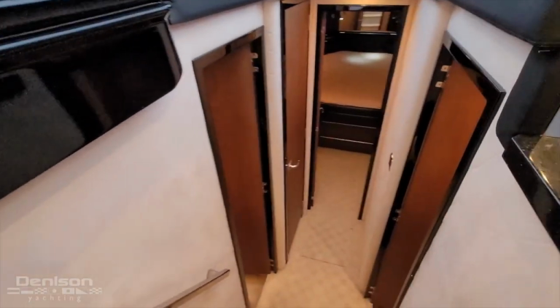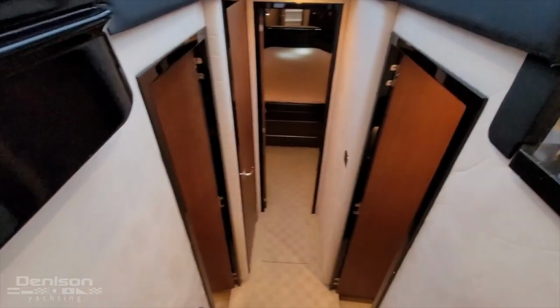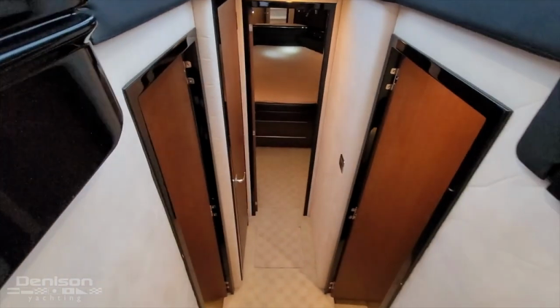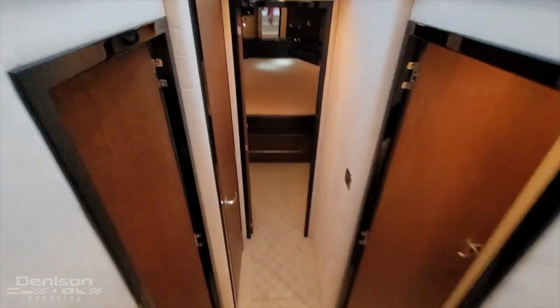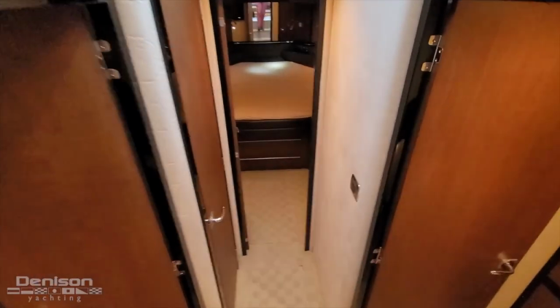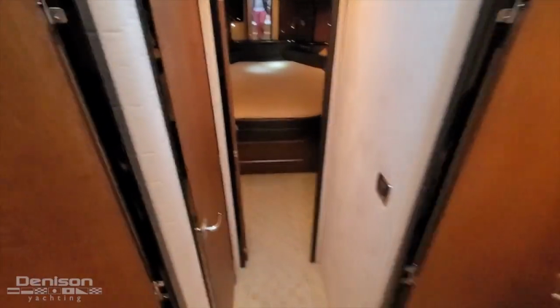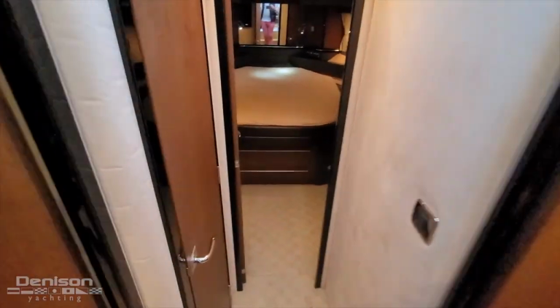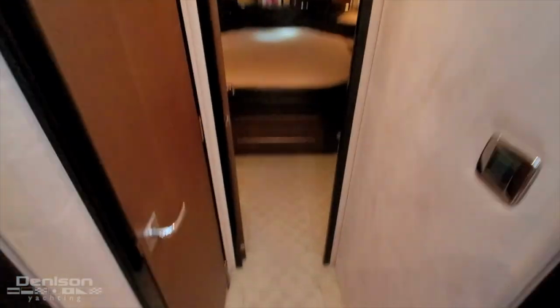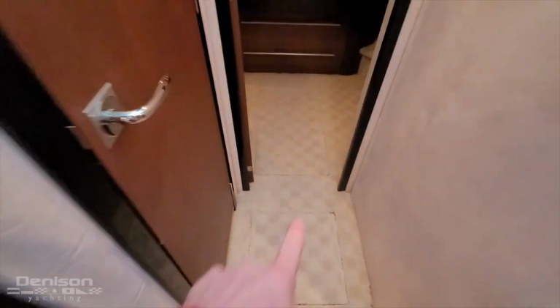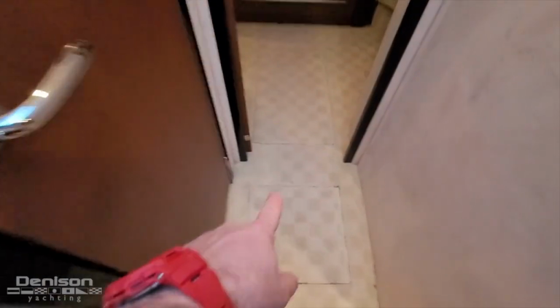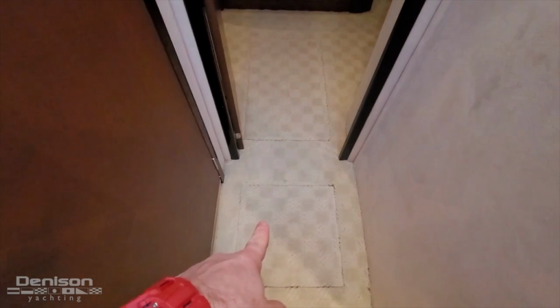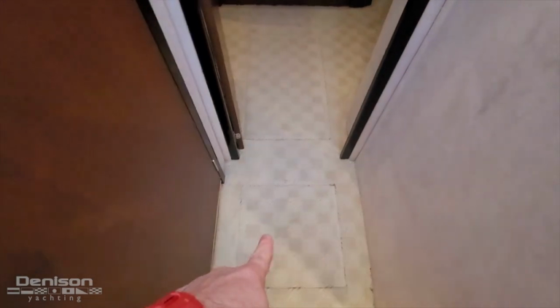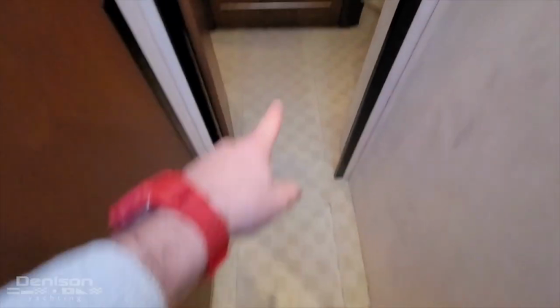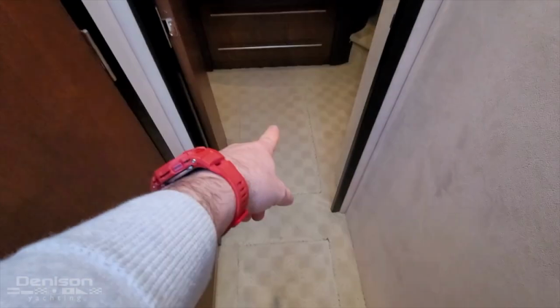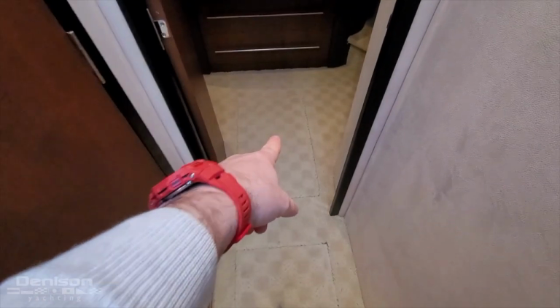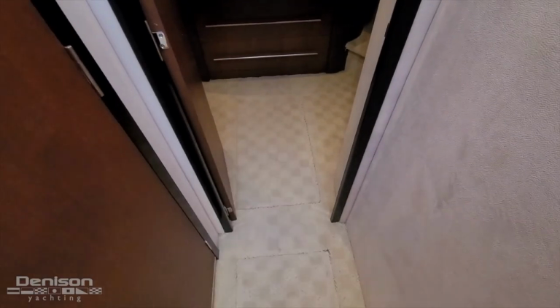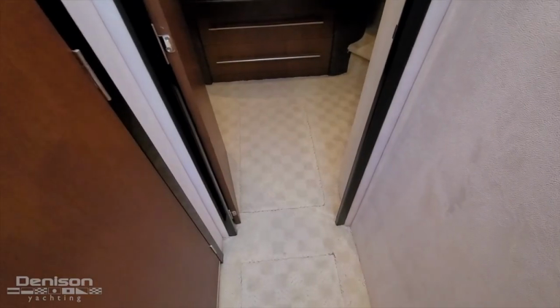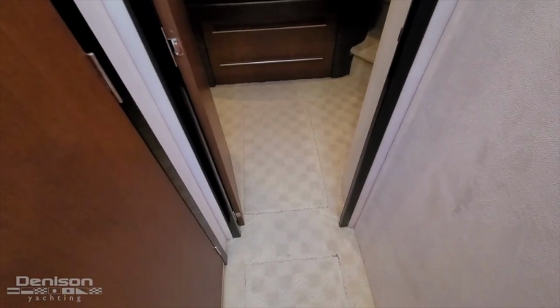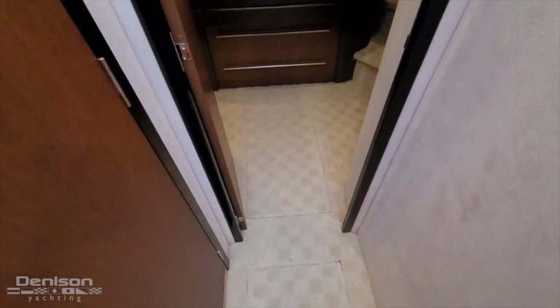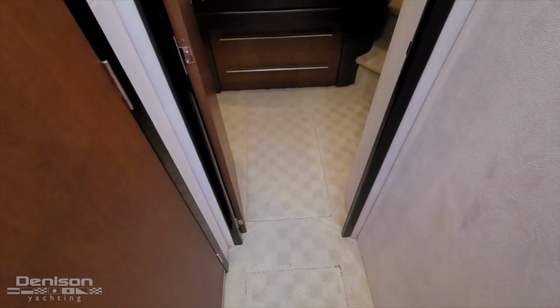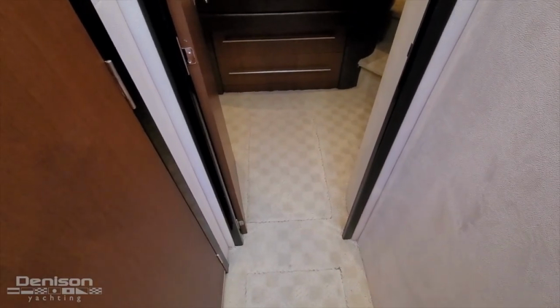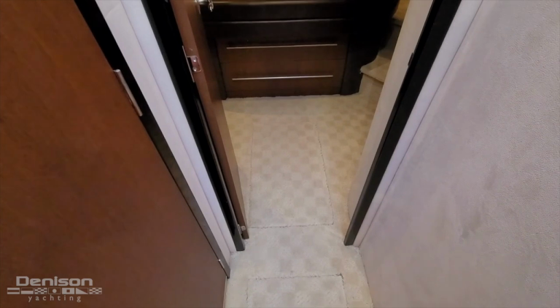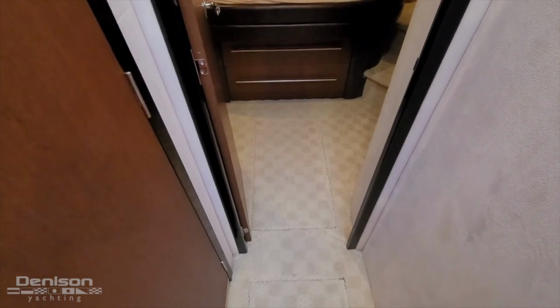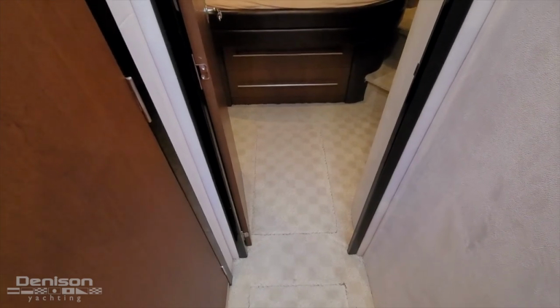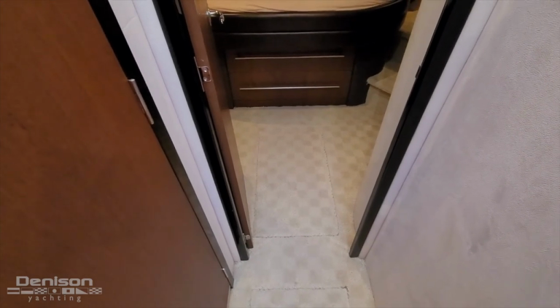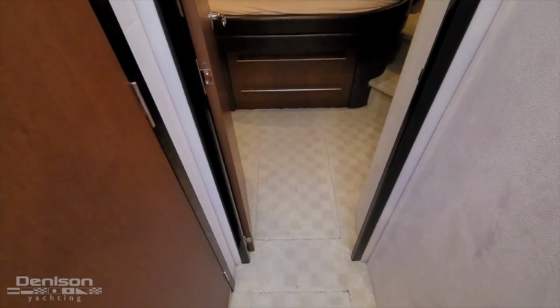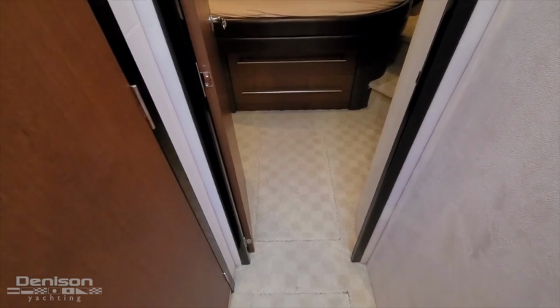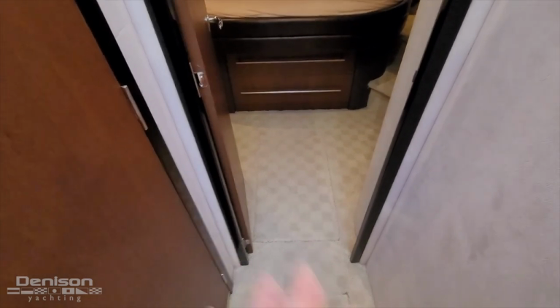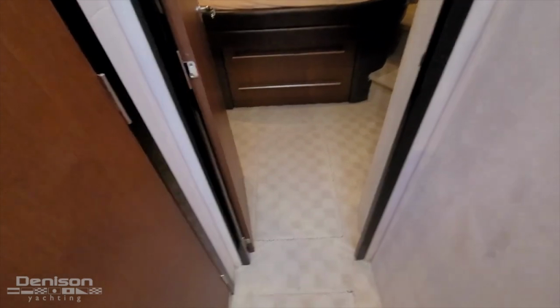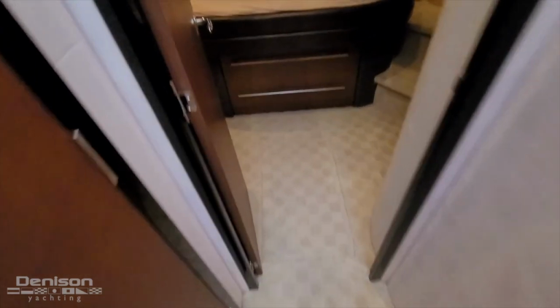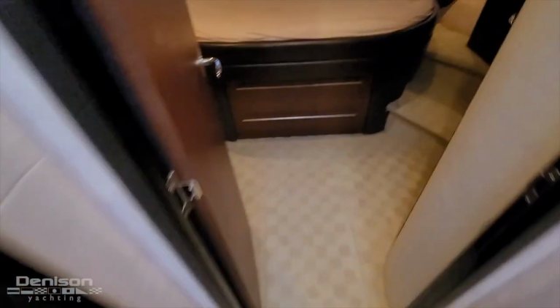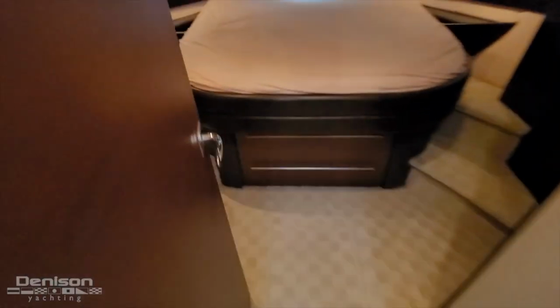Just under here you have your sump pump, and under the forward plate are the two vacuum flush pumps. So they make everything easy to get to for servicing.